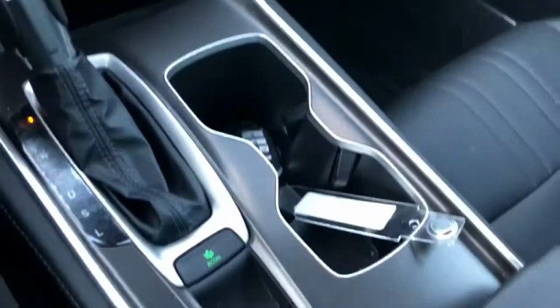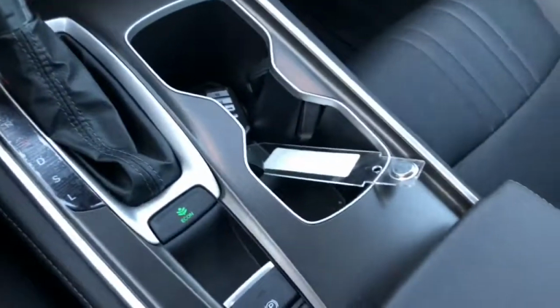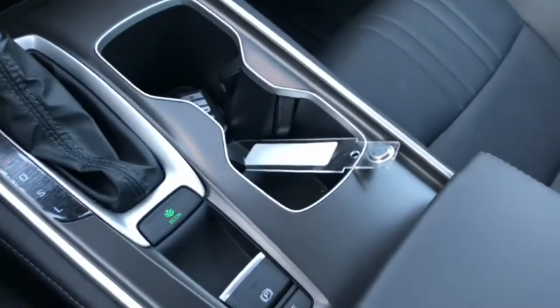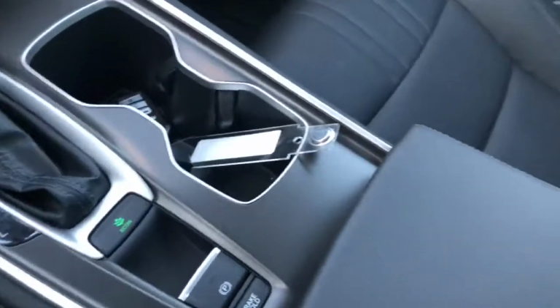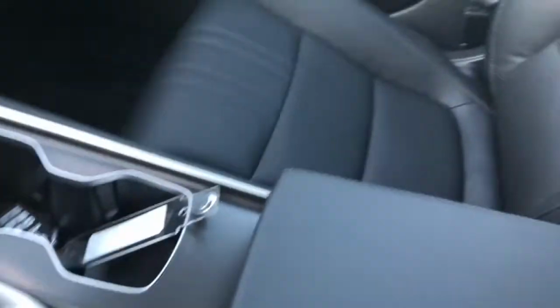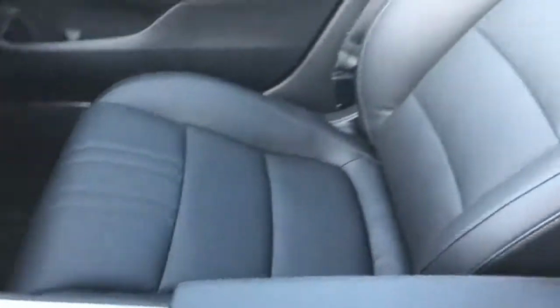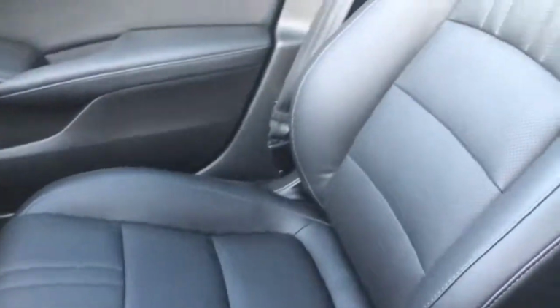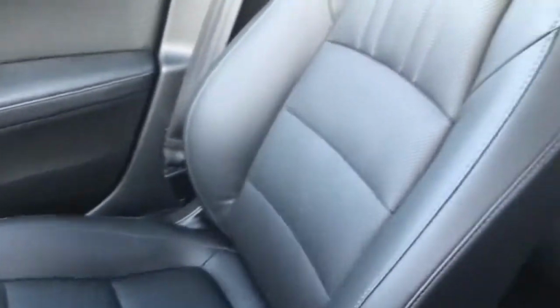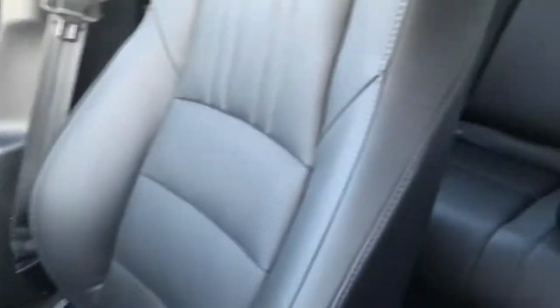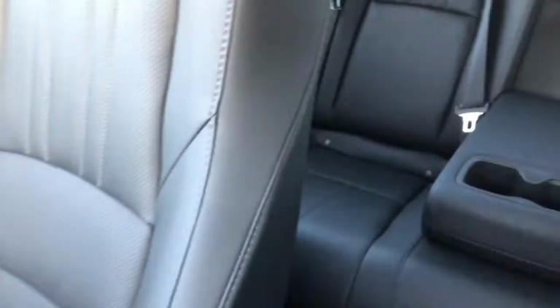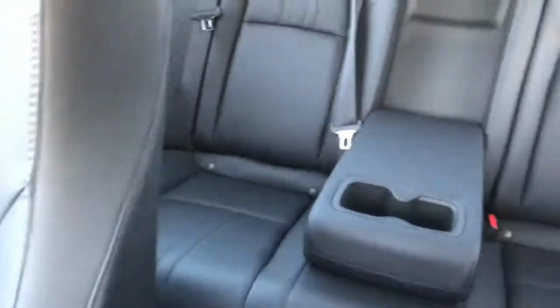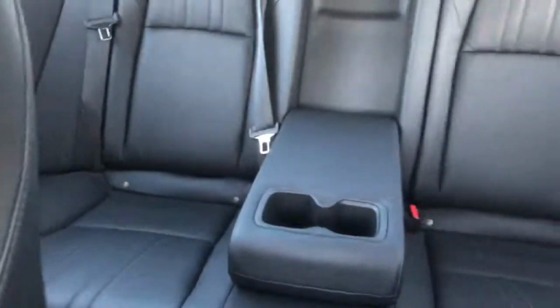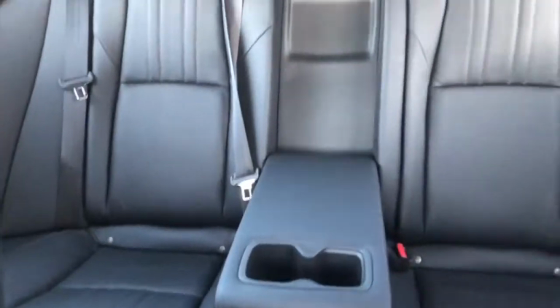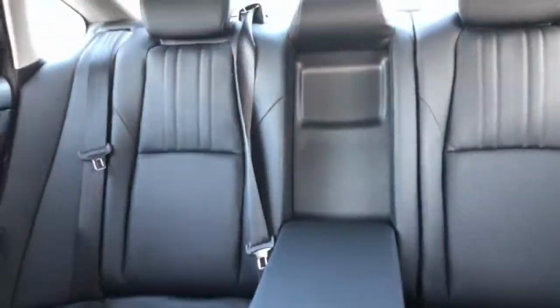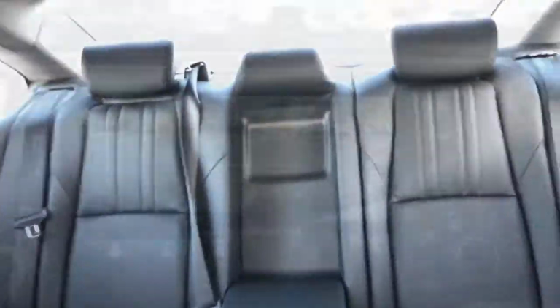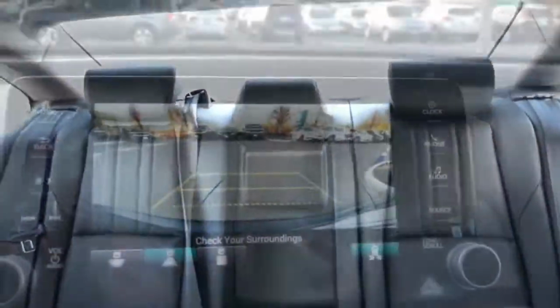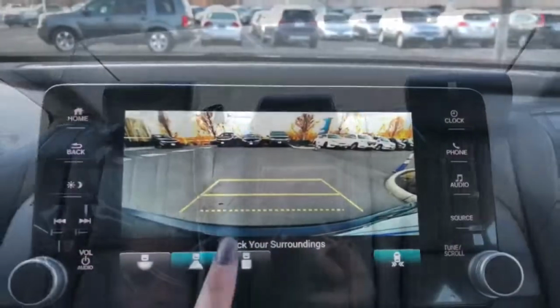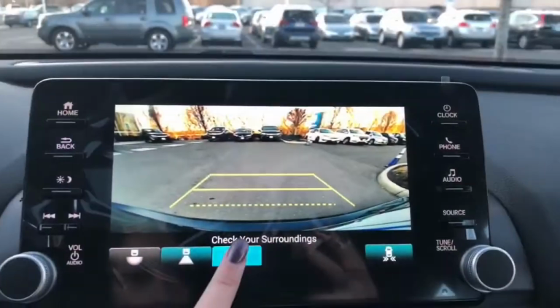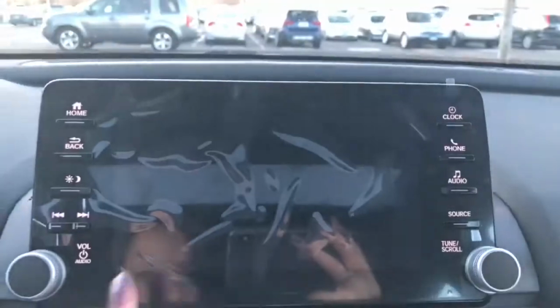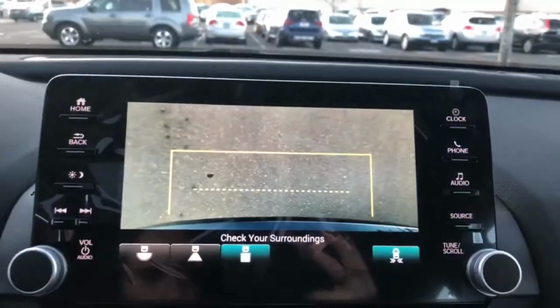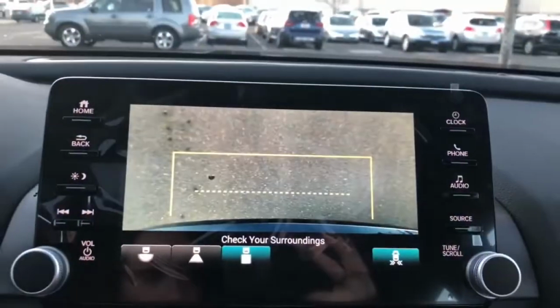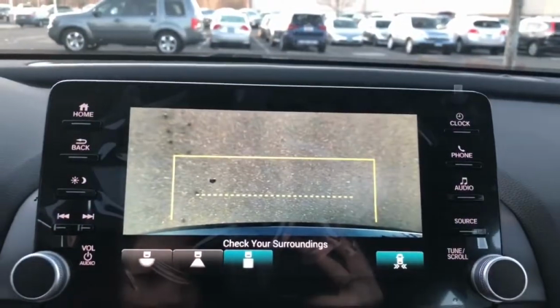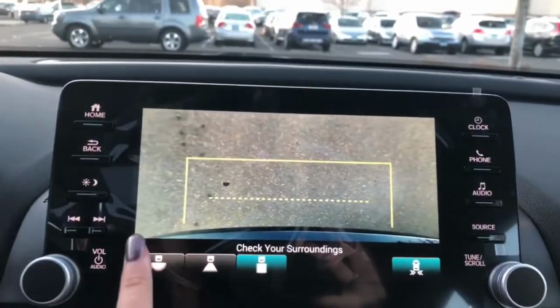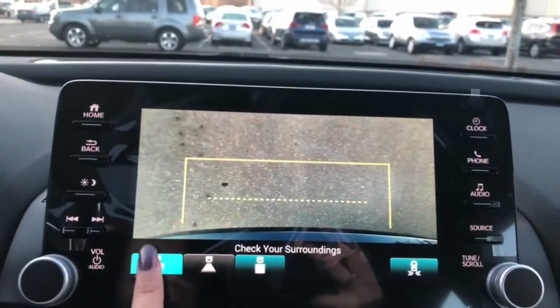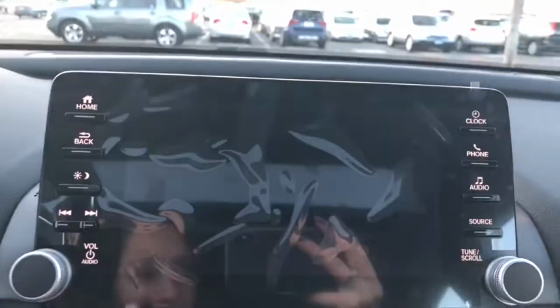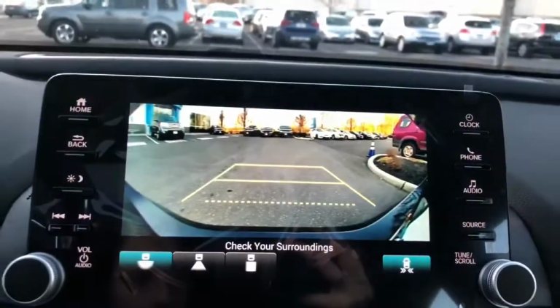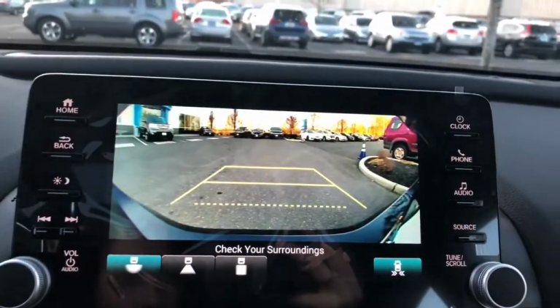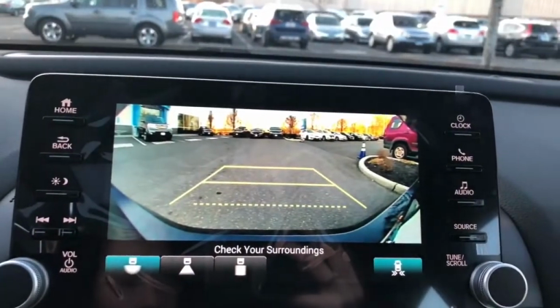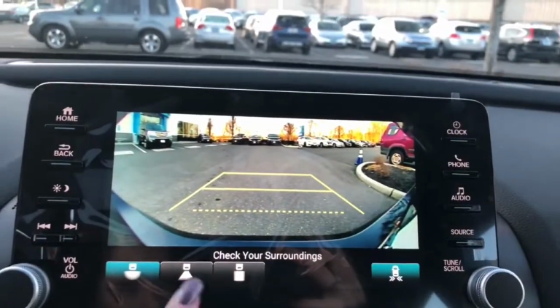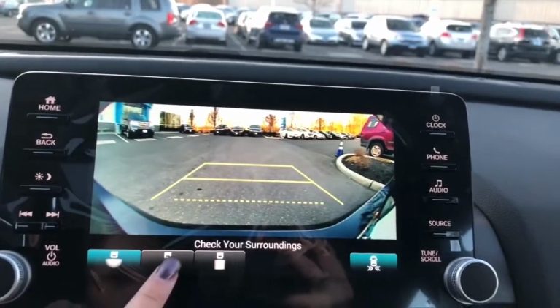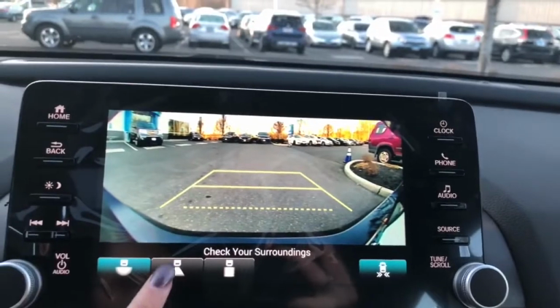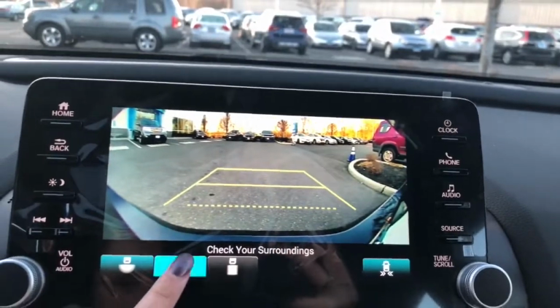Your temperature controls here with dual climate and automatic climate control. You do have USB and power outlets, and more in the center console, and then all your leather seating with heated seats. Your backup camera has a few different viewing angles and the rear cross-traffic monitor.